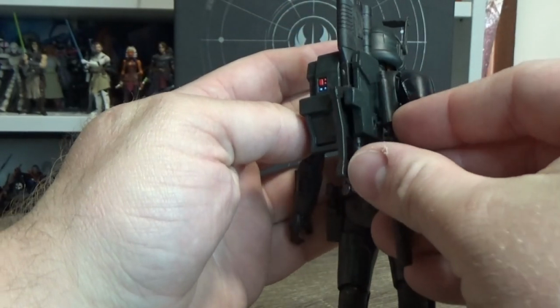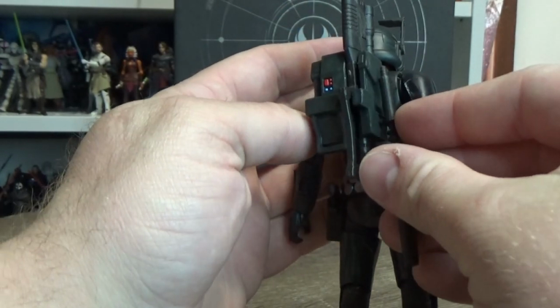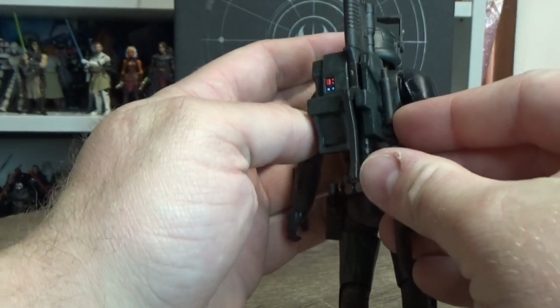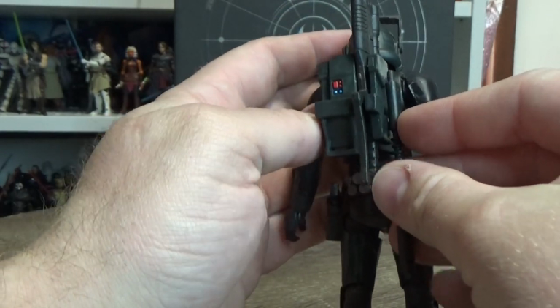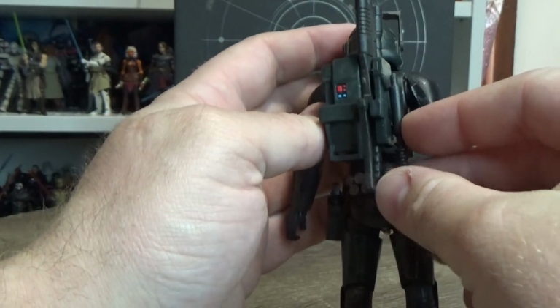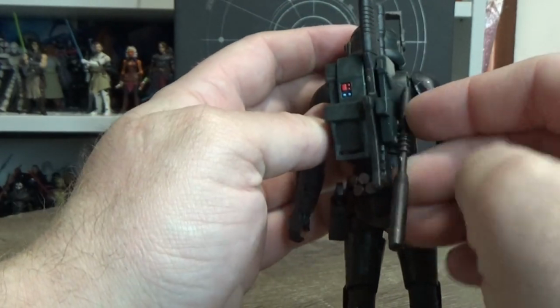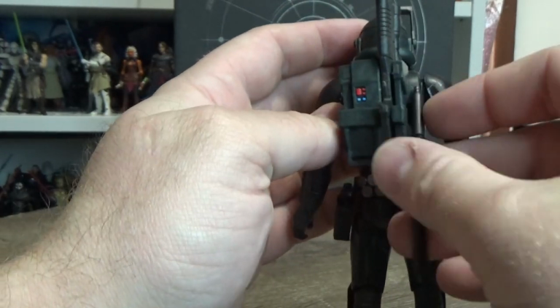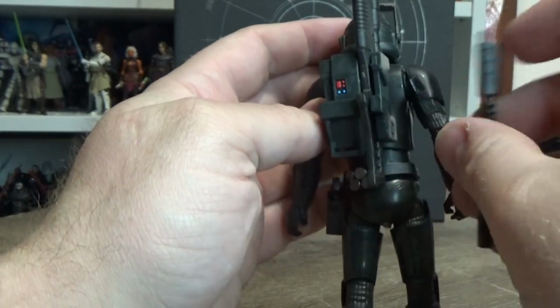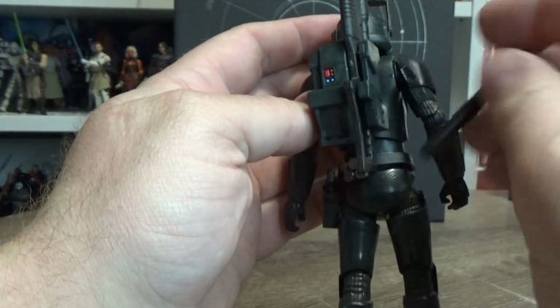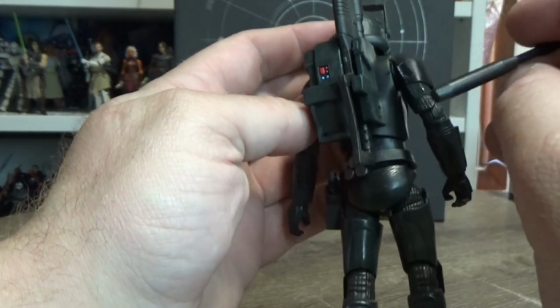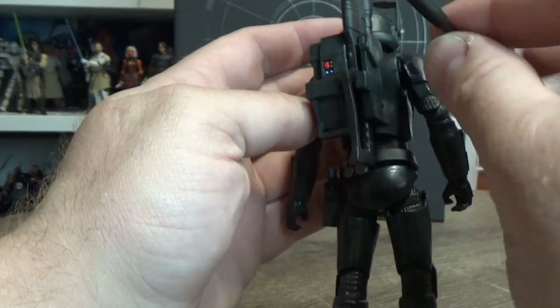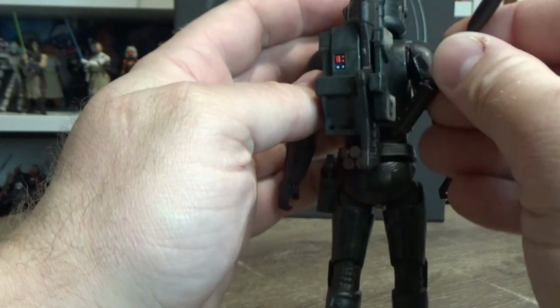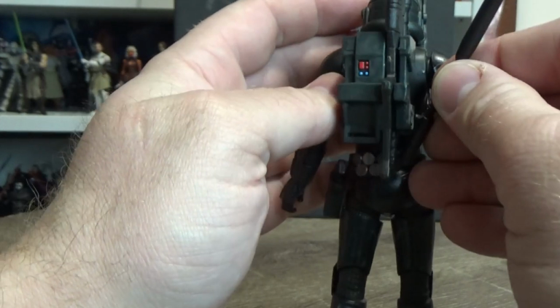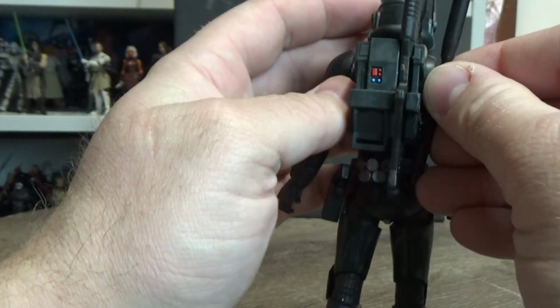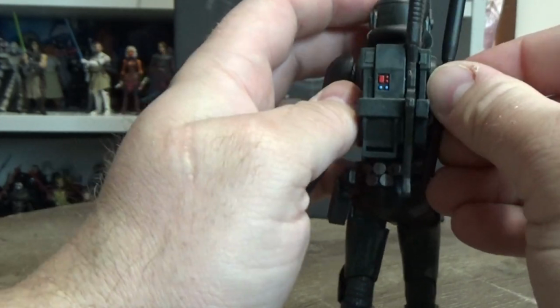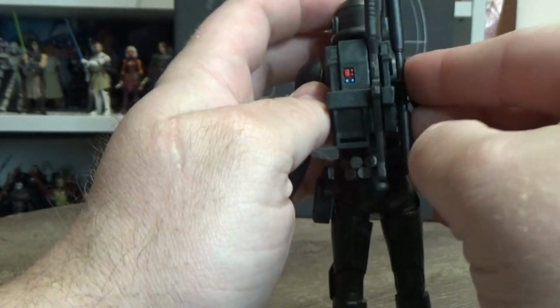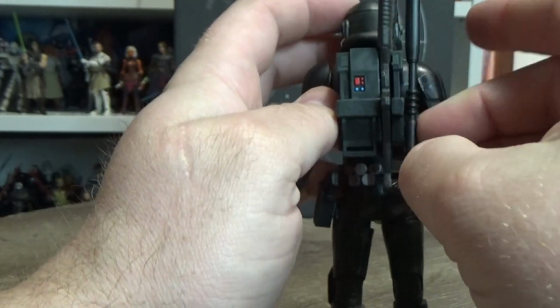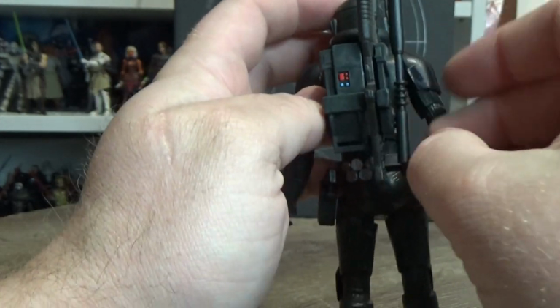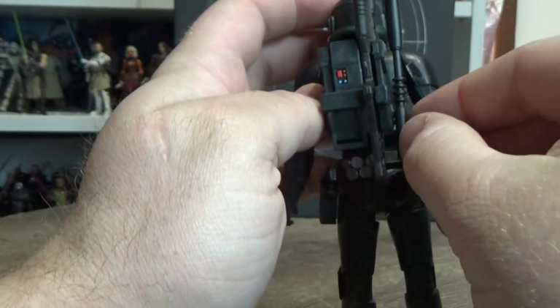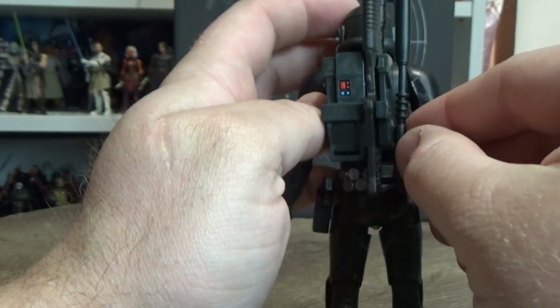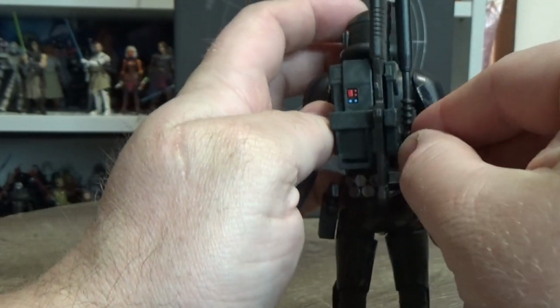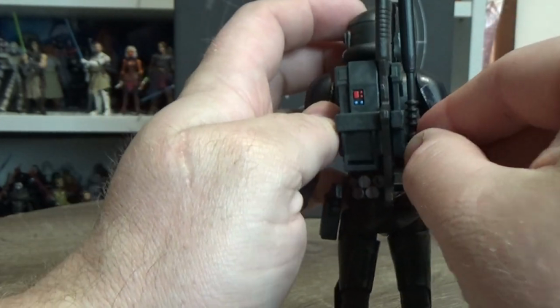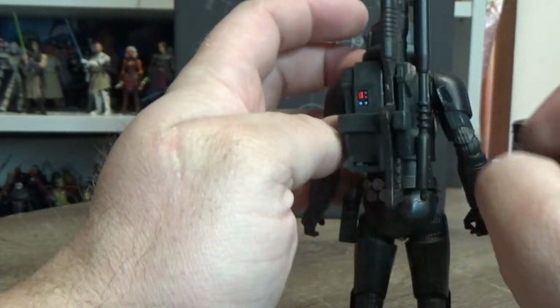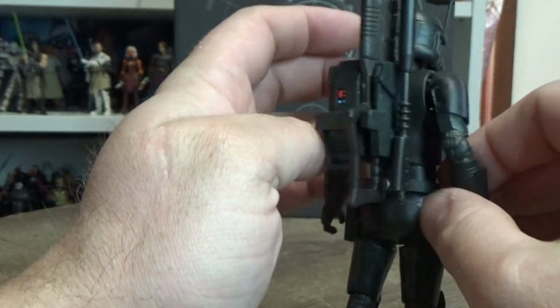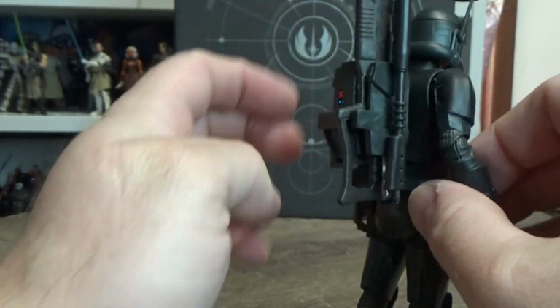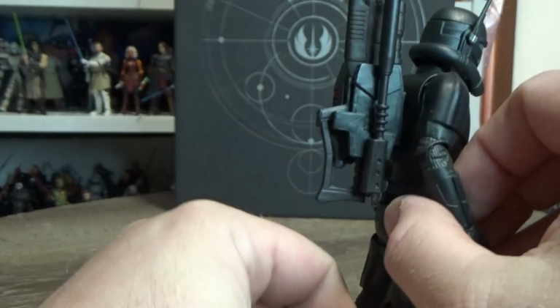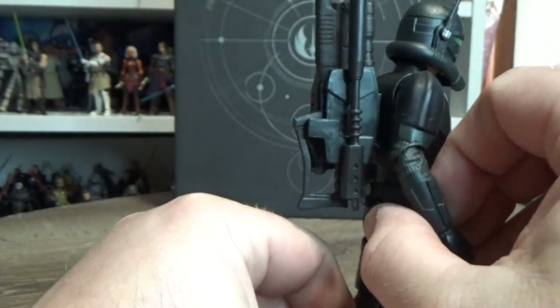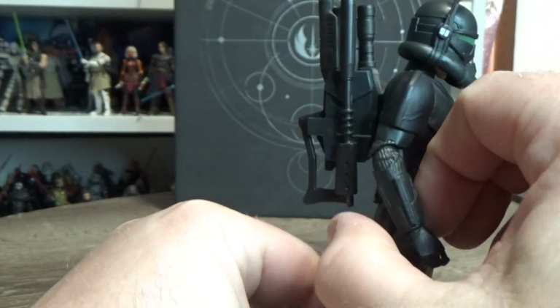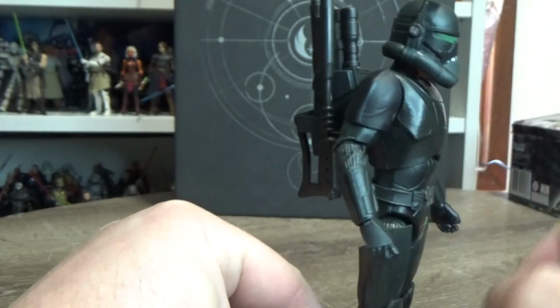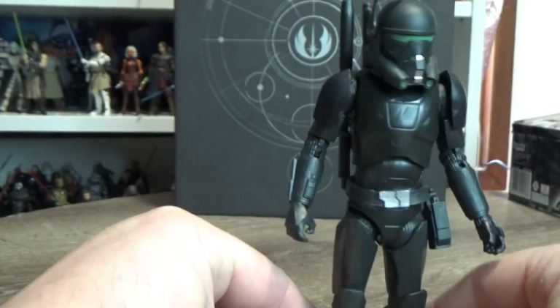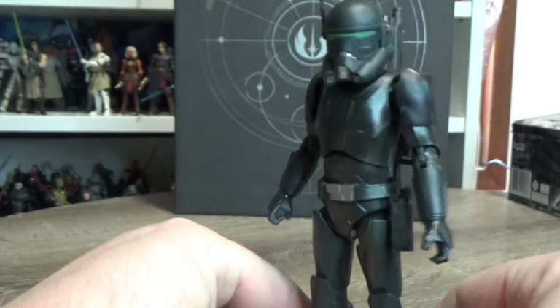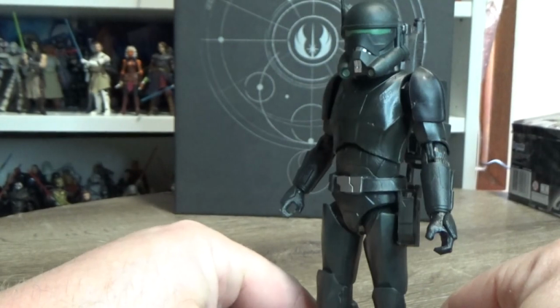This piece doesn't really like holding in there on this figure — it's a little loose in the side of the backpack, but it's not a big deal.